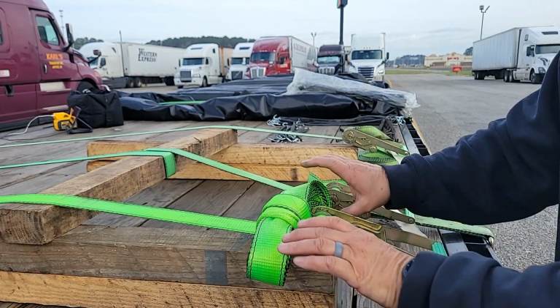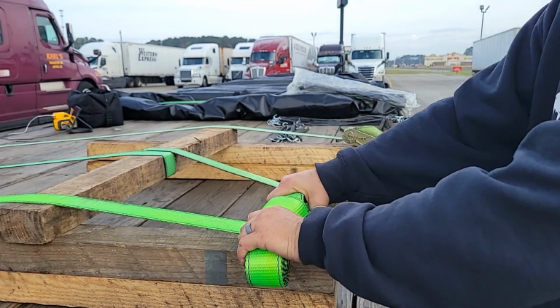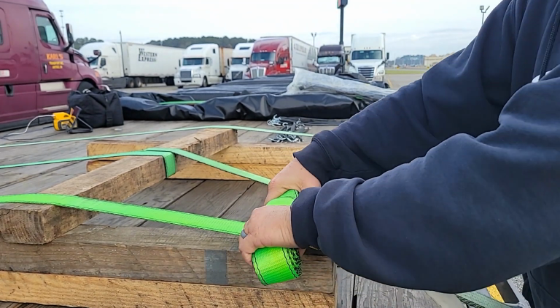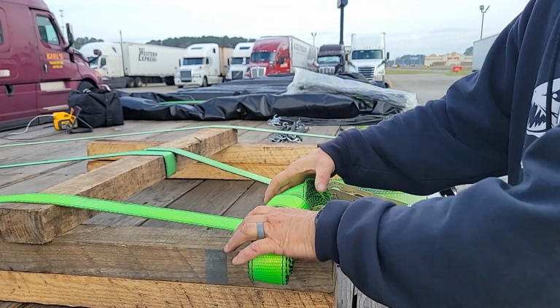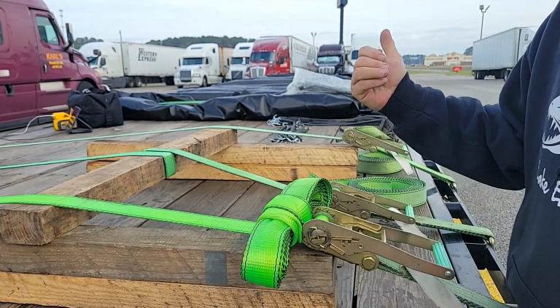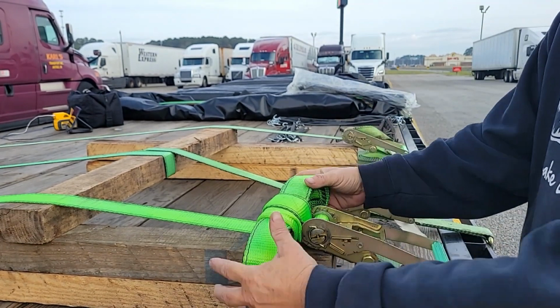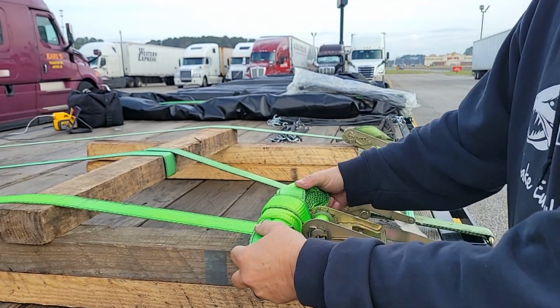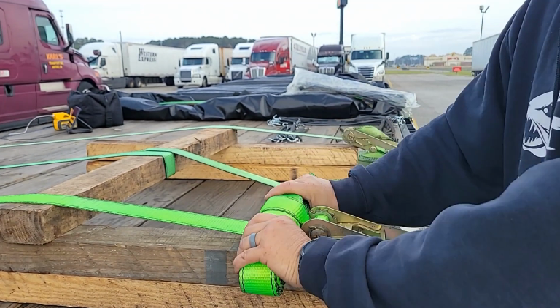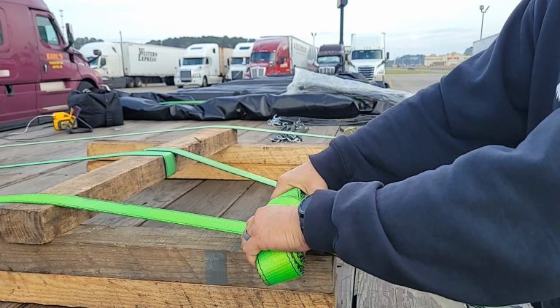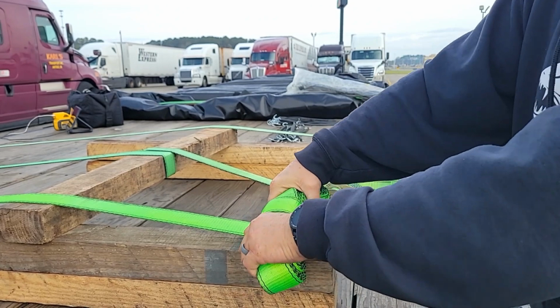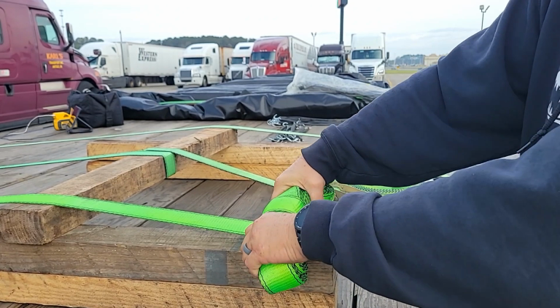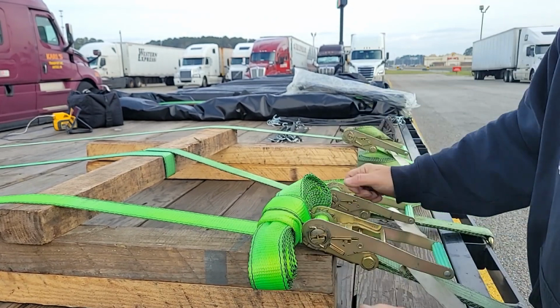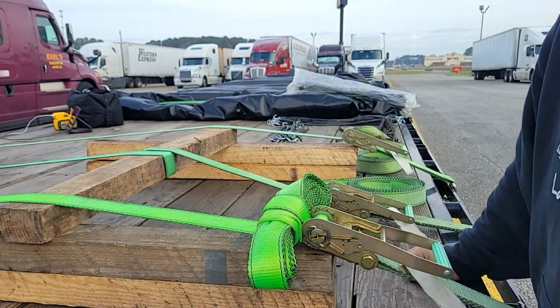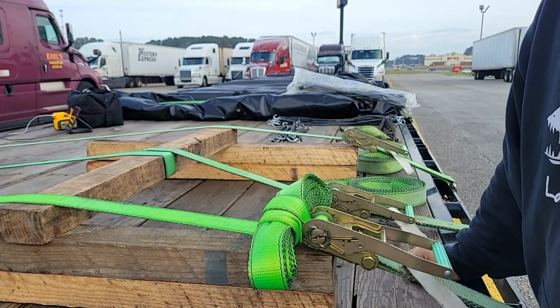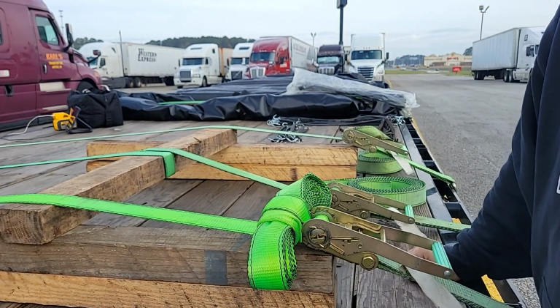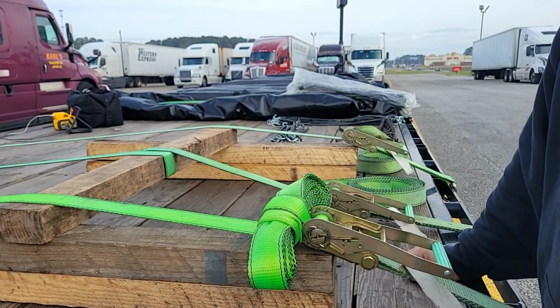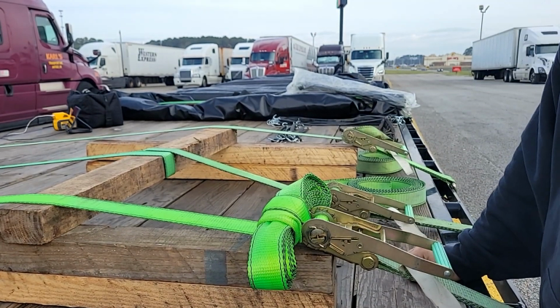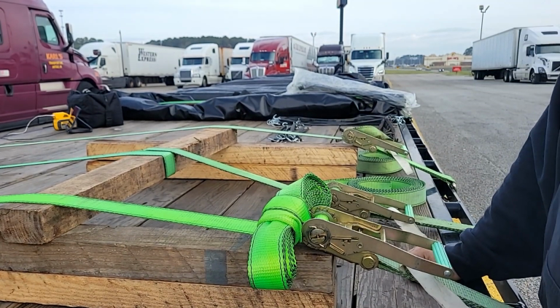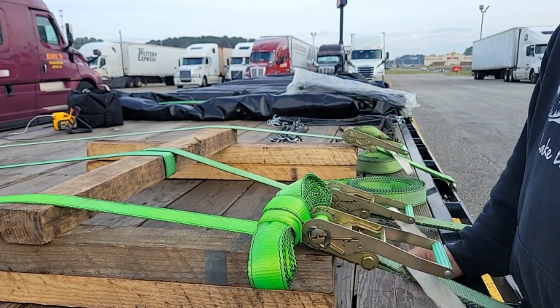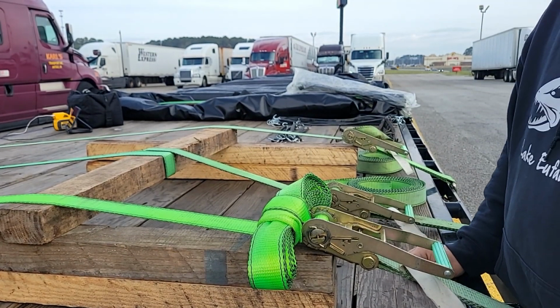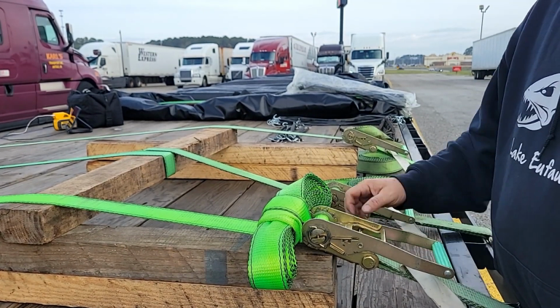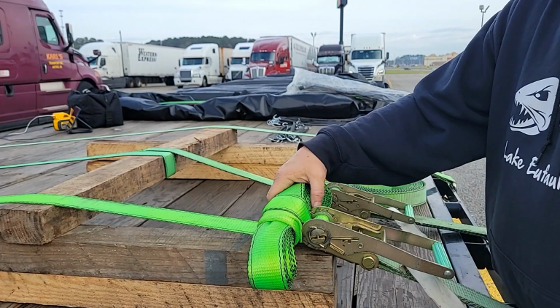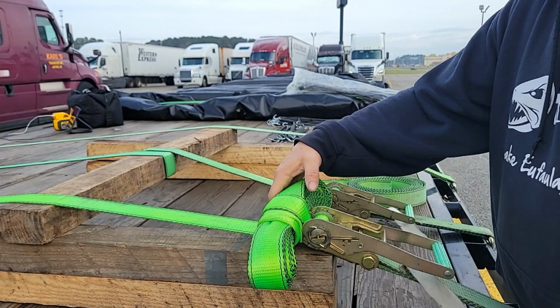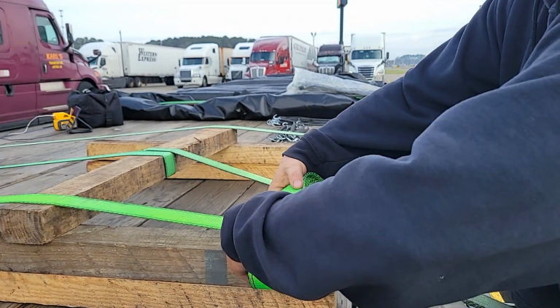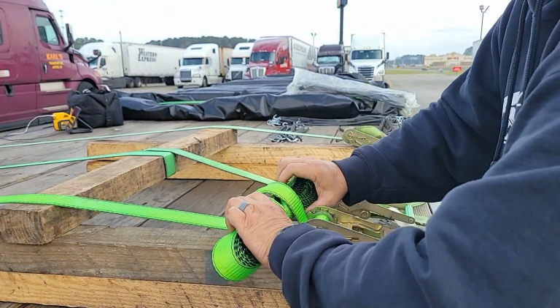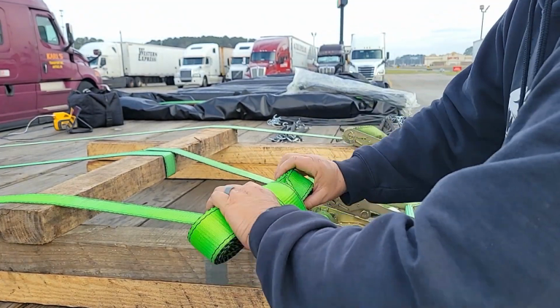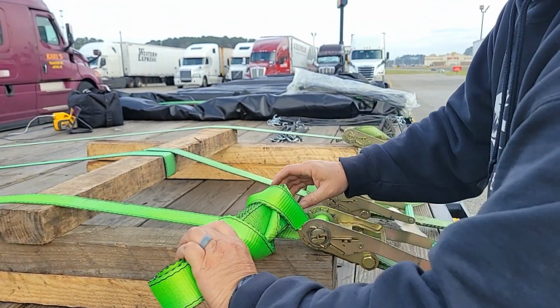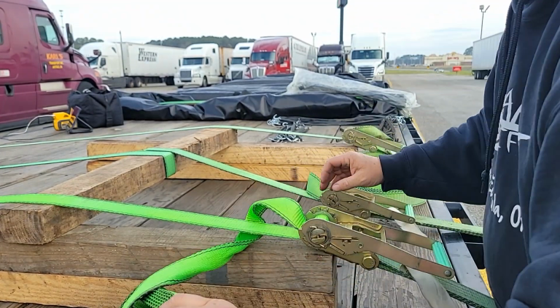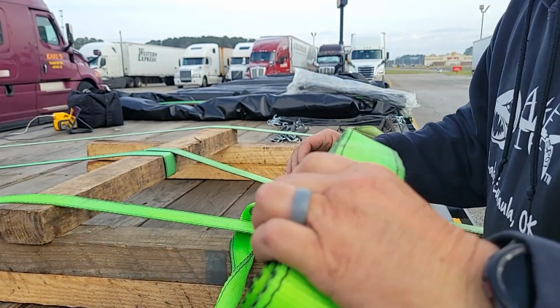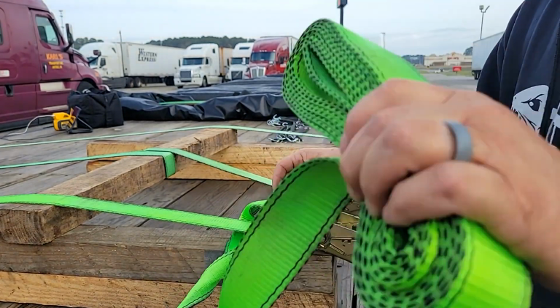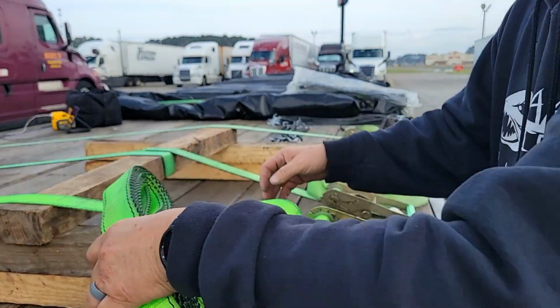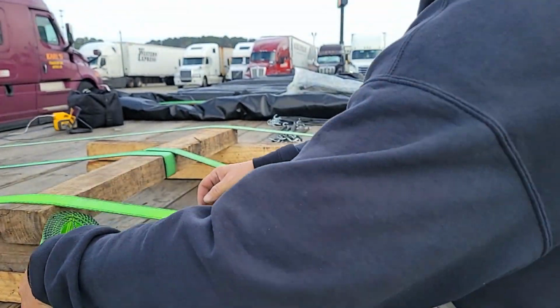But this method — that strap is not going anywhere. That is solid. I'm moving the trailer. And then I've got one more method. This one is a little more obscure. A lot of people don't know this one.